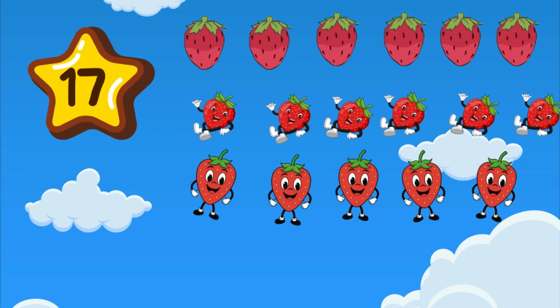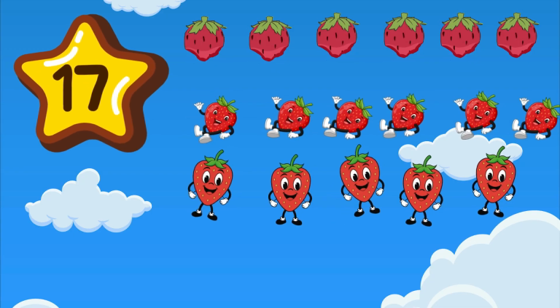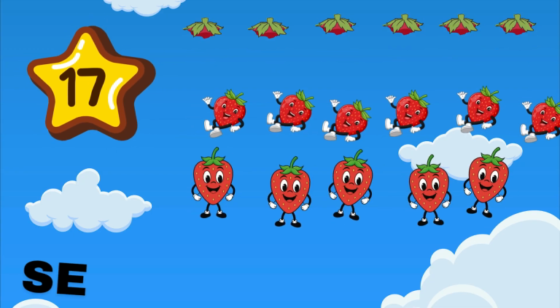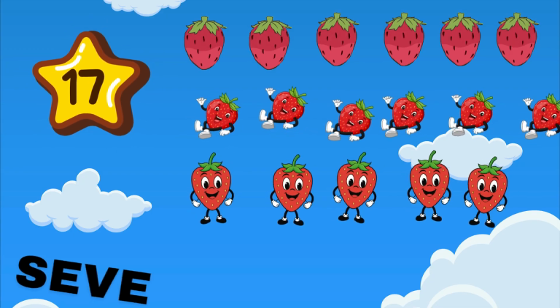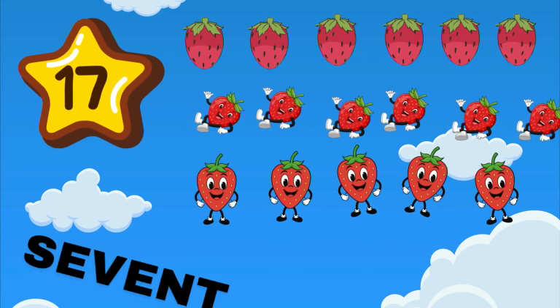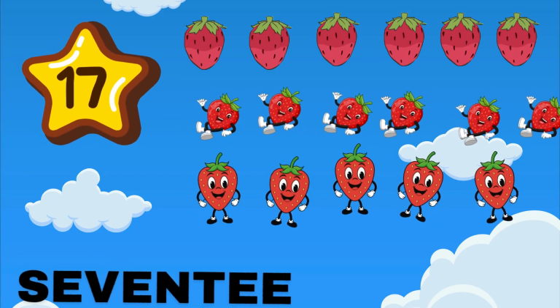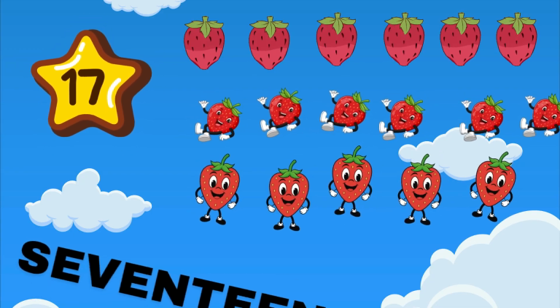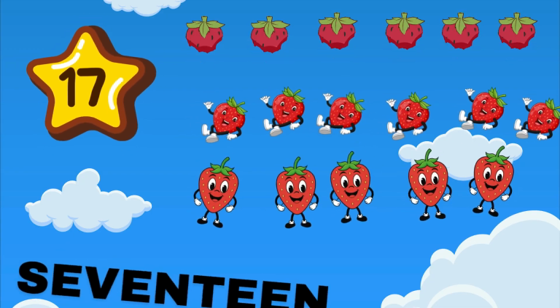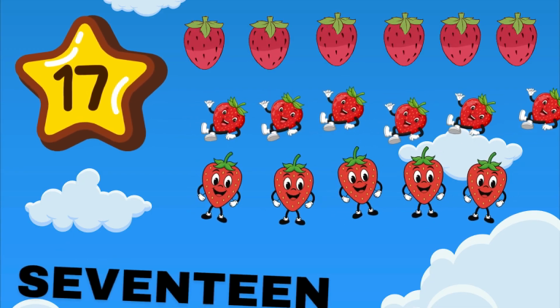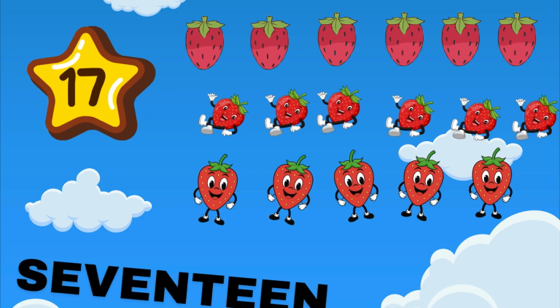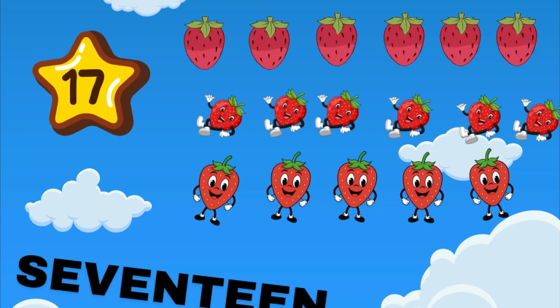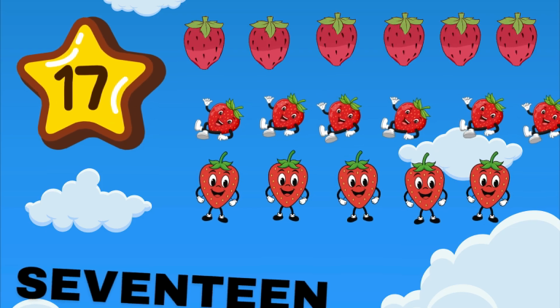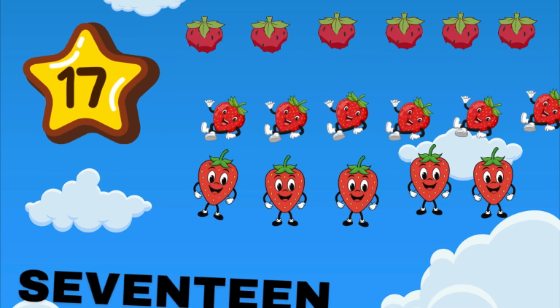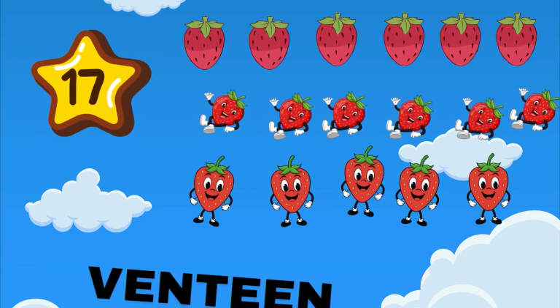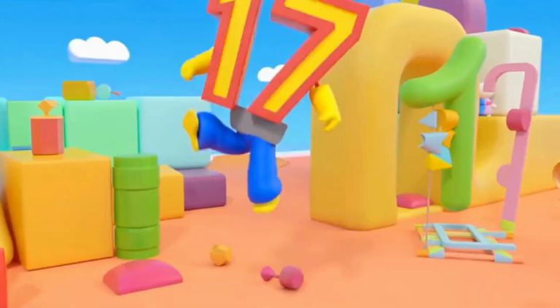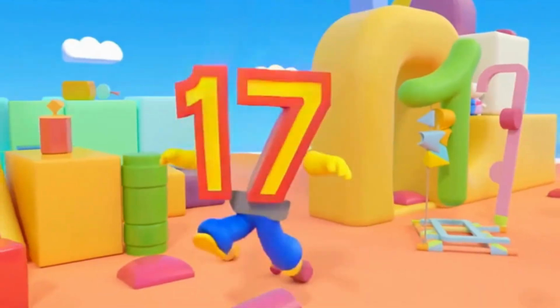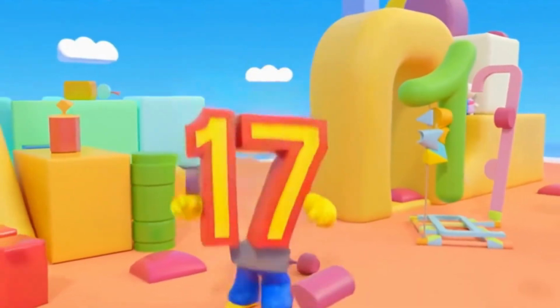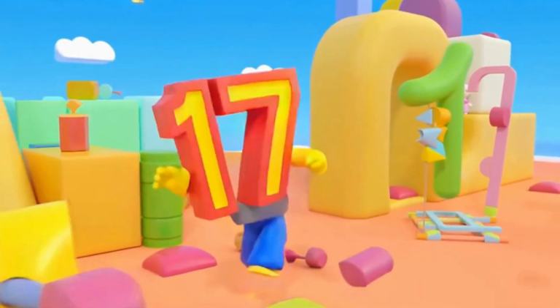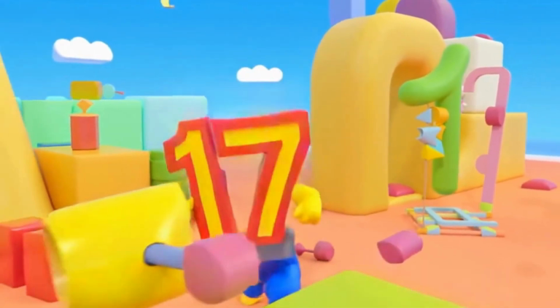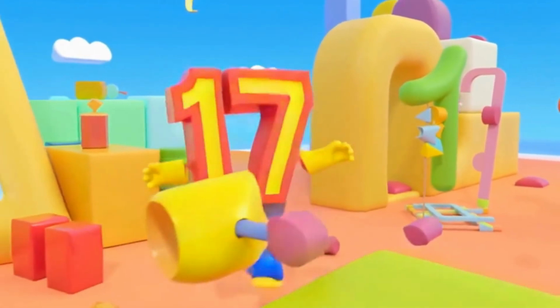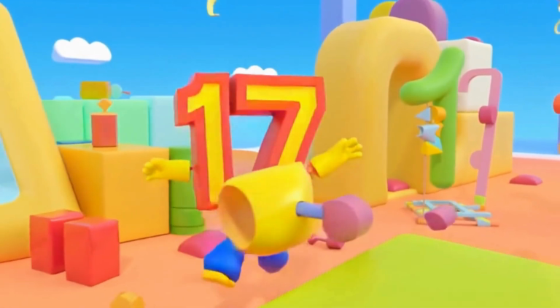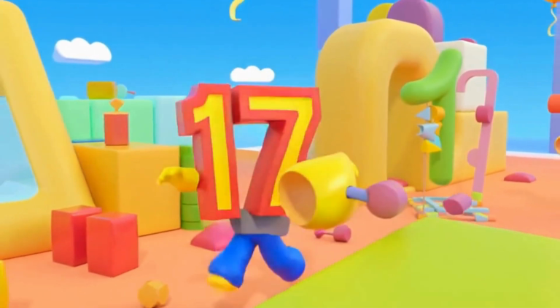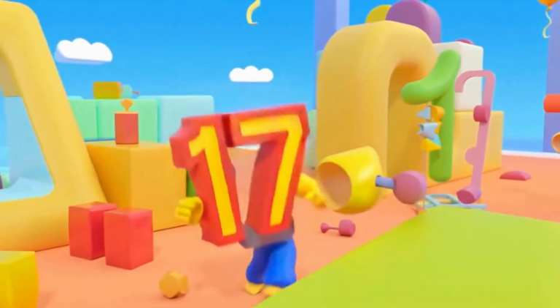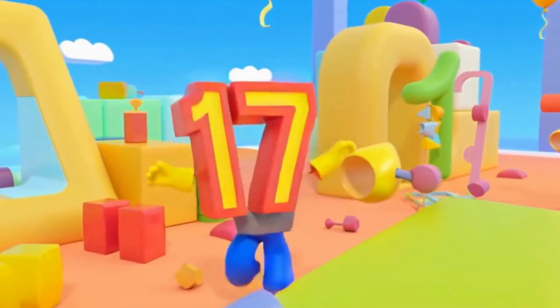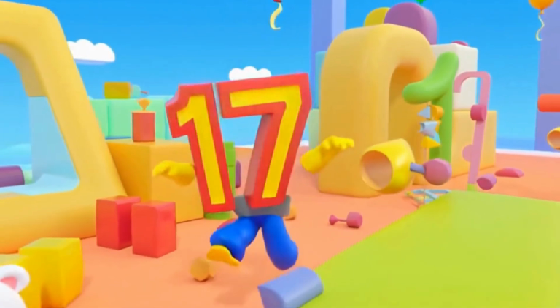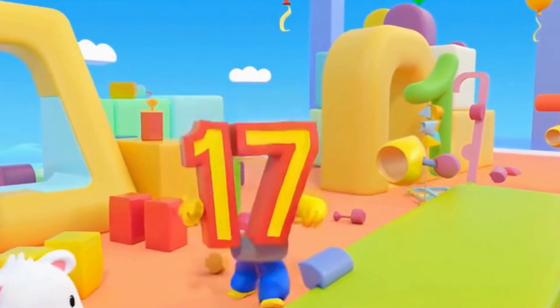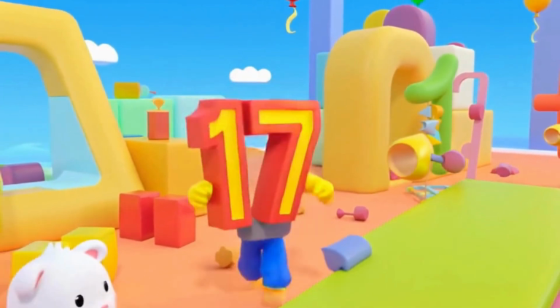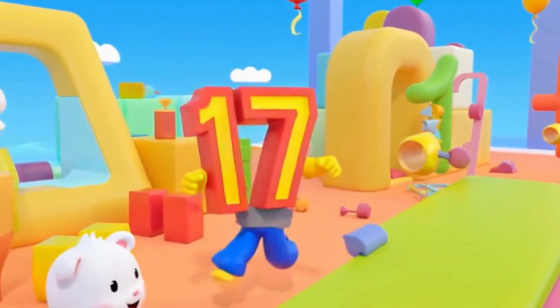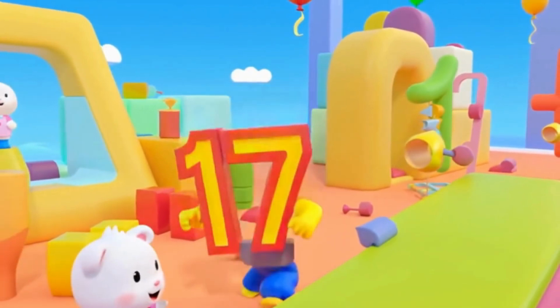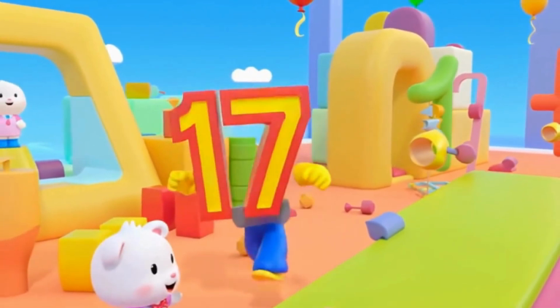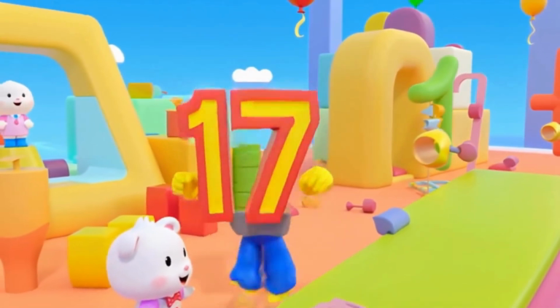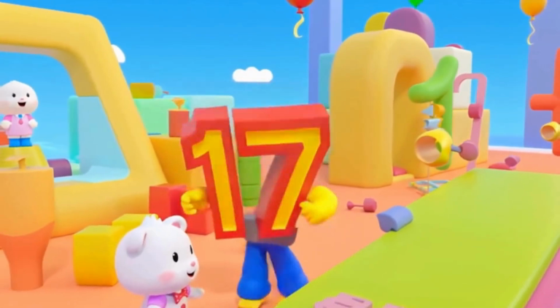17 is a one and seven. Count up high, reach for heaven. How many strawberries in a row? 17 tasty treats to go.